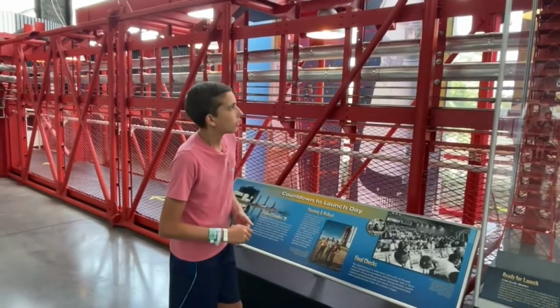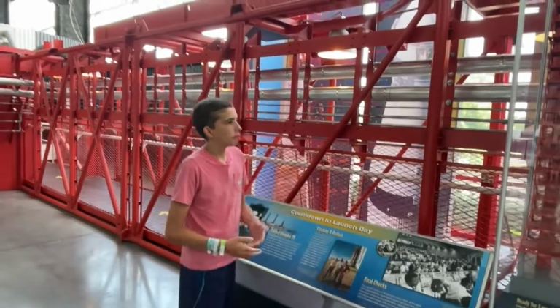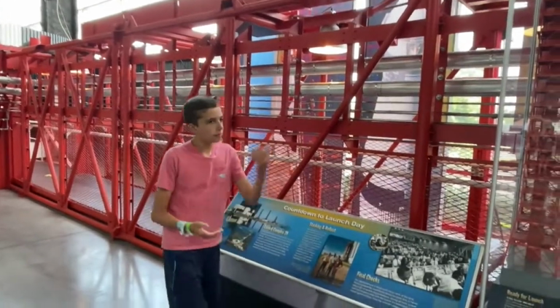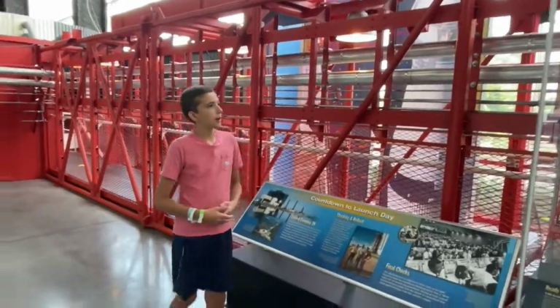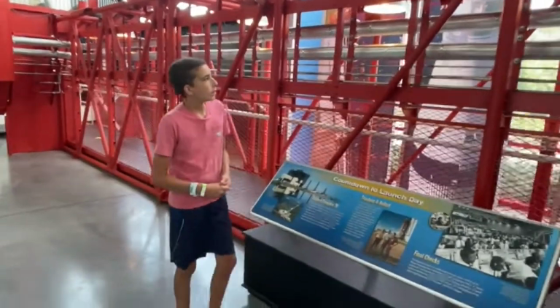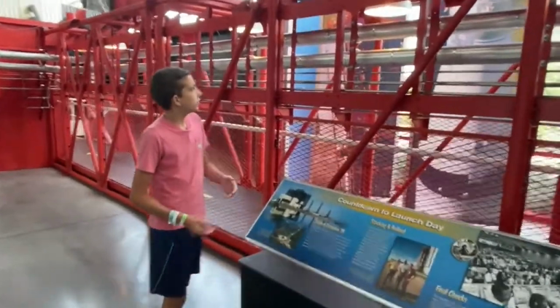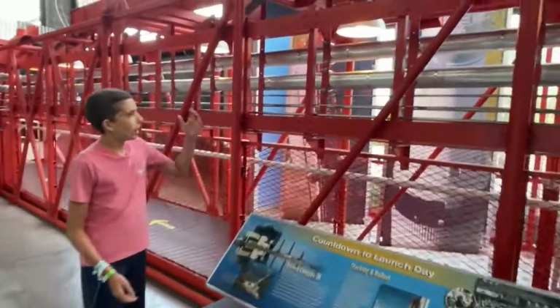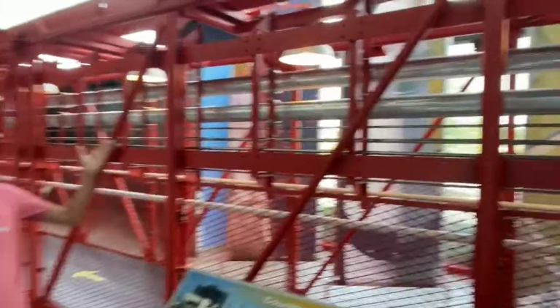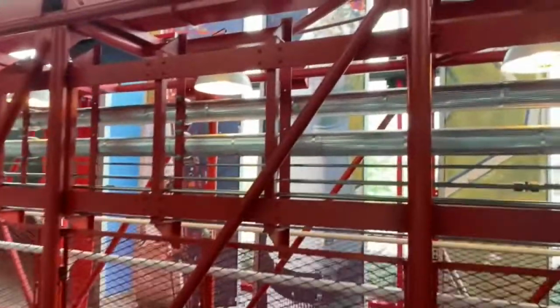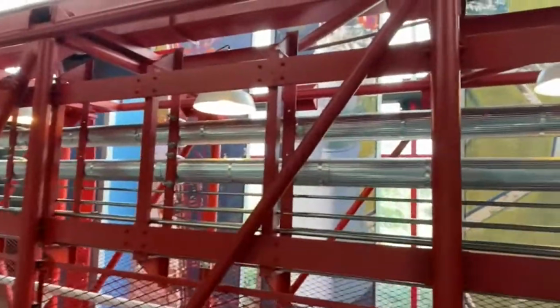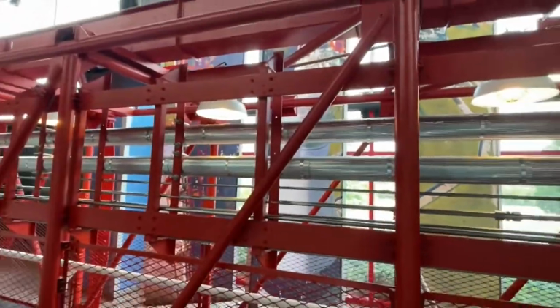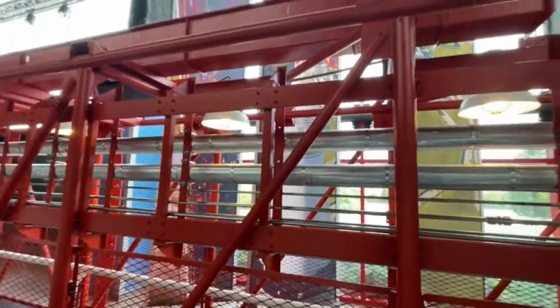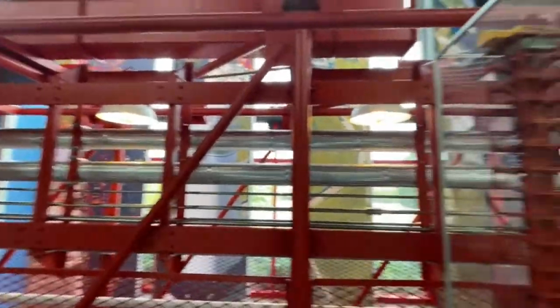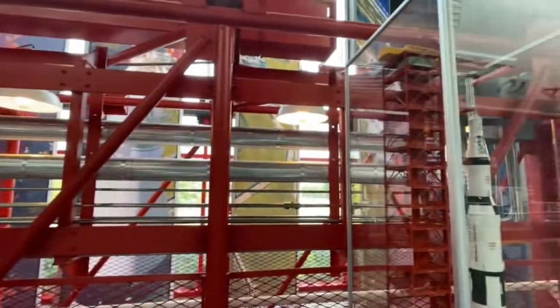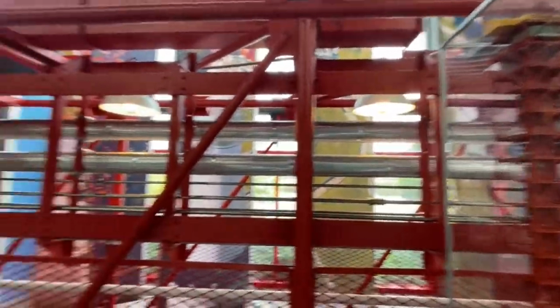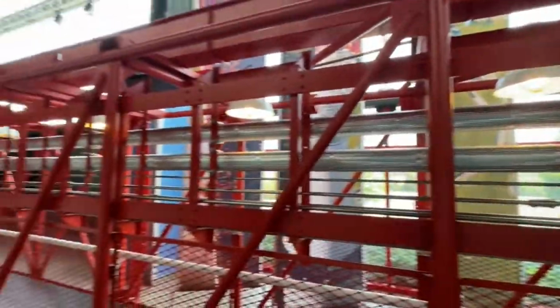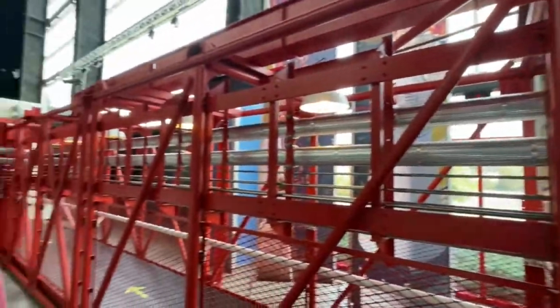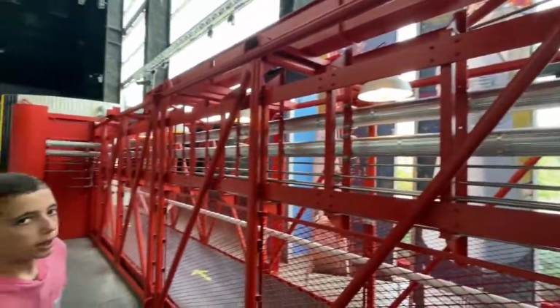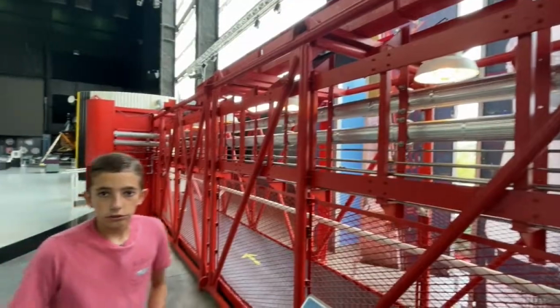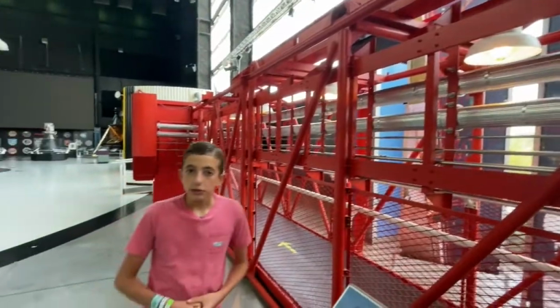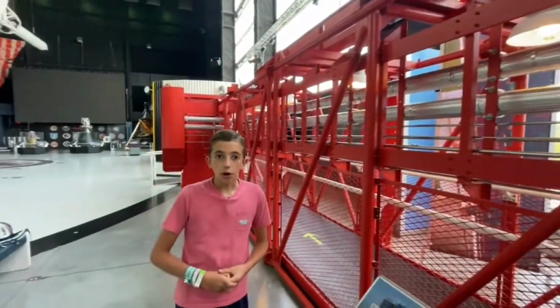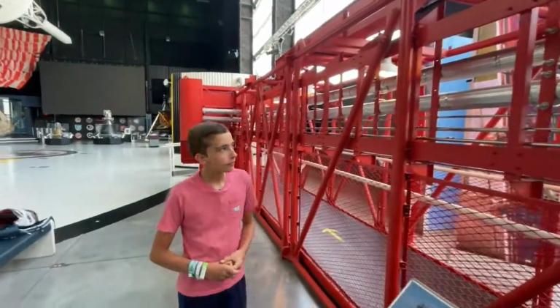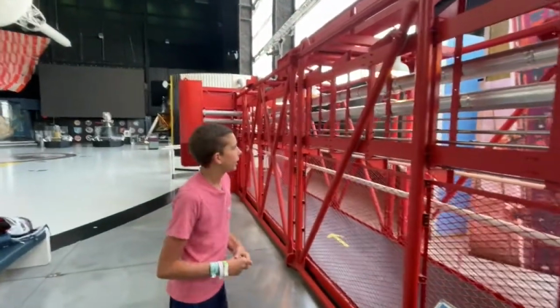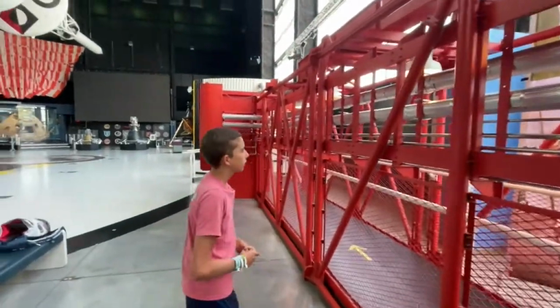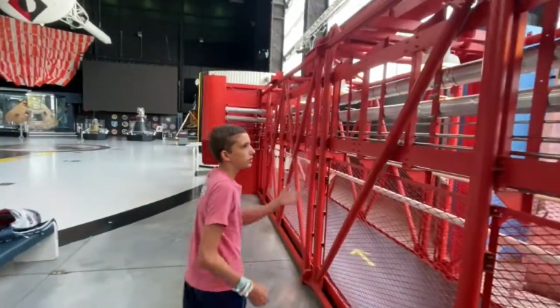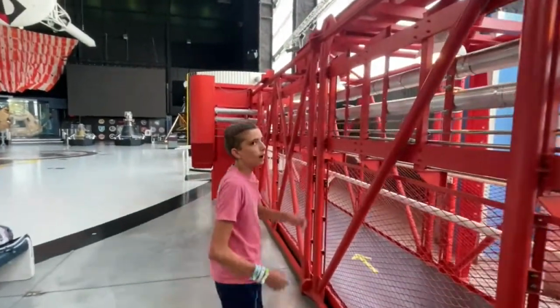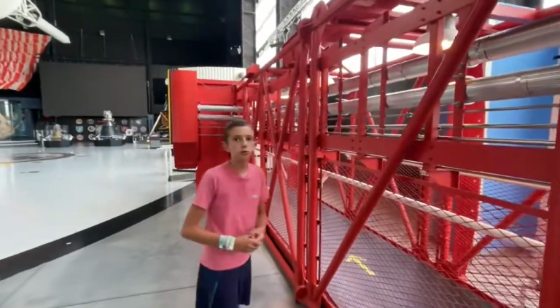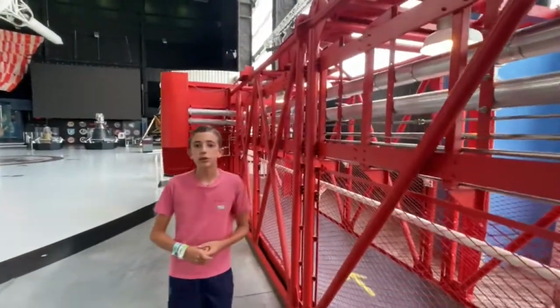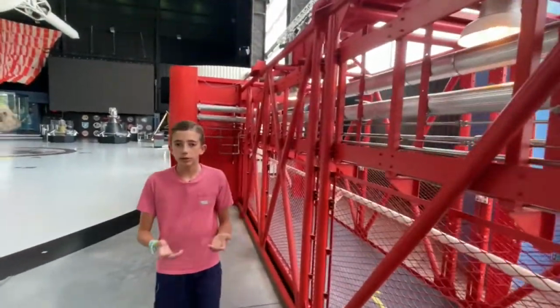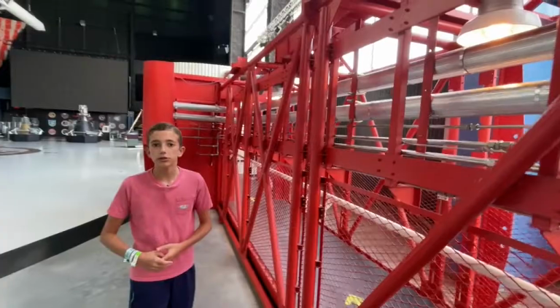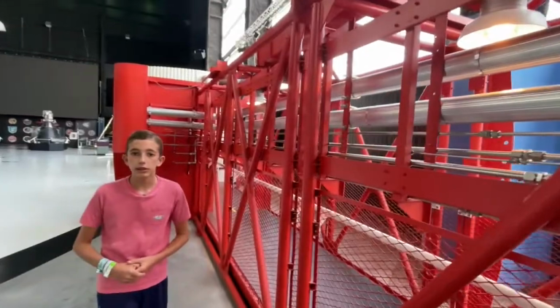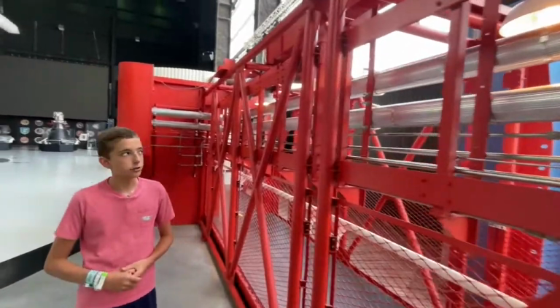If you come this way, you can see these 1960s lights where the engineers would have walked to do maintenance on the arm. And you can see these big pipes, which would have loaded the liquid kerosene and liquid oxygen.